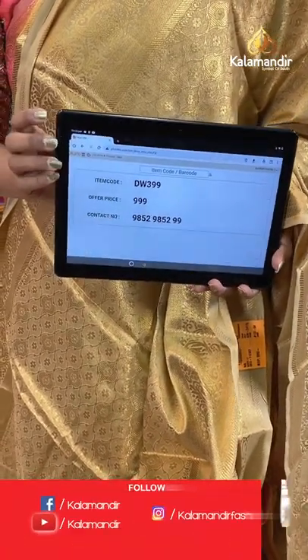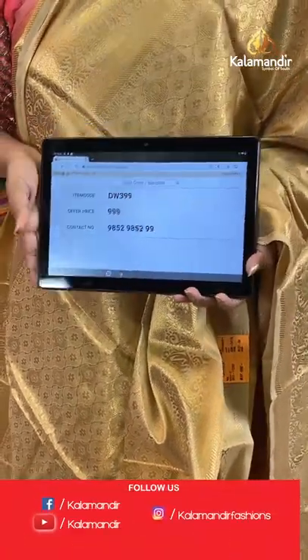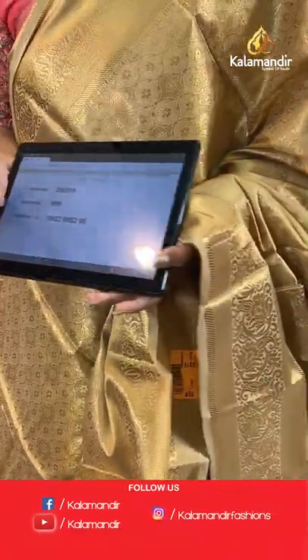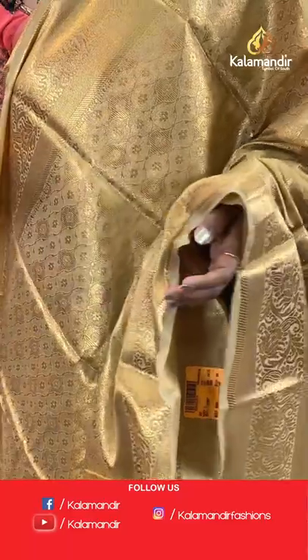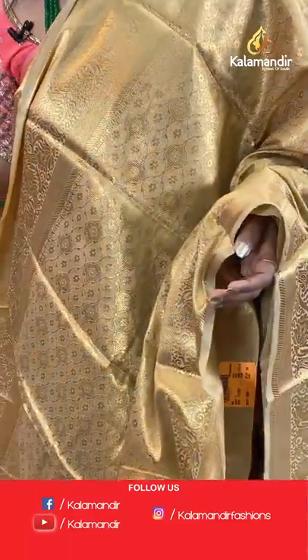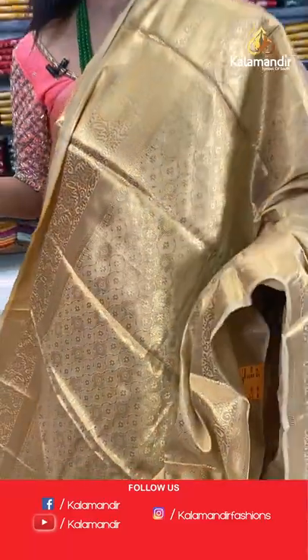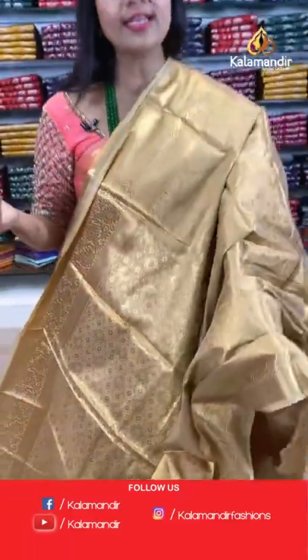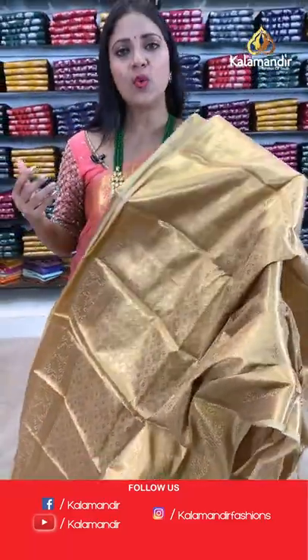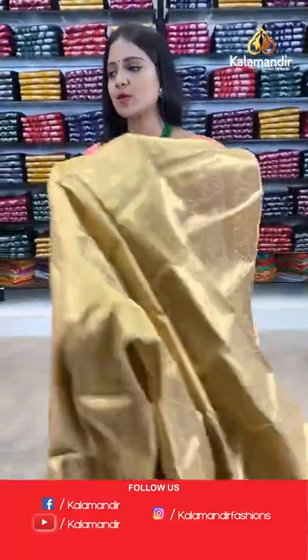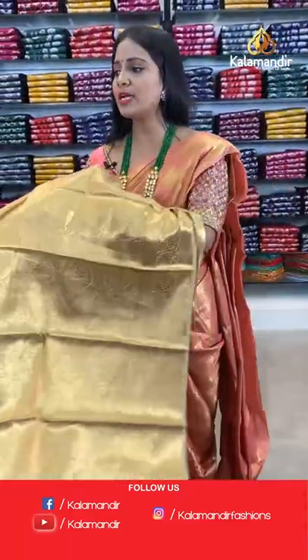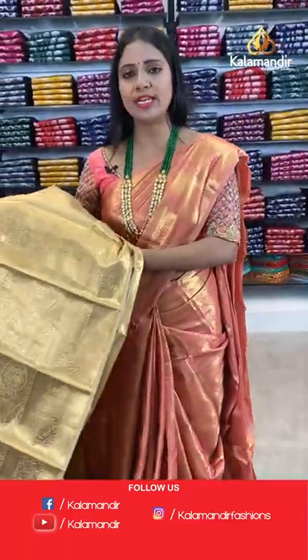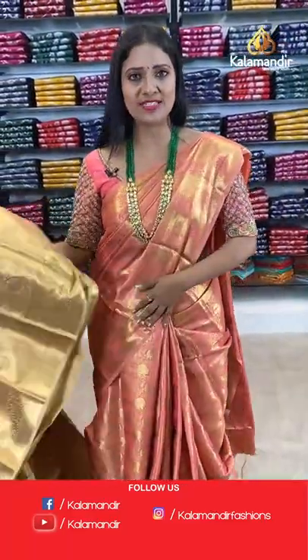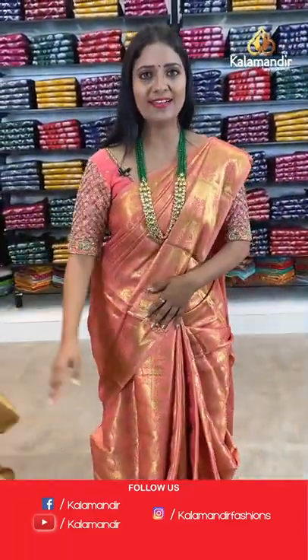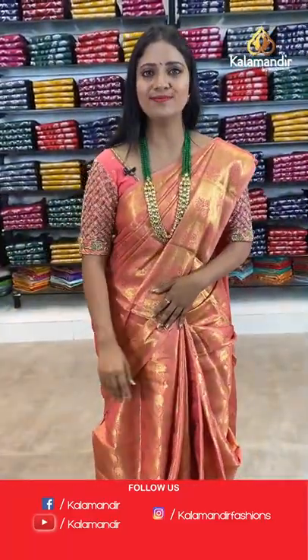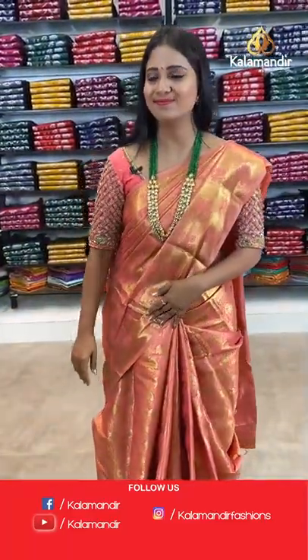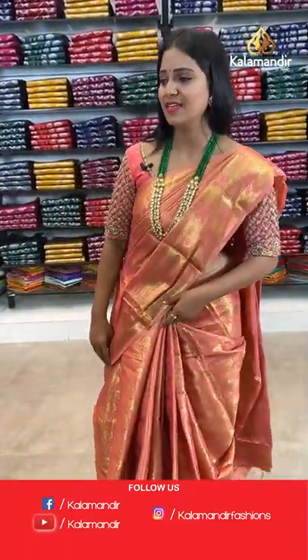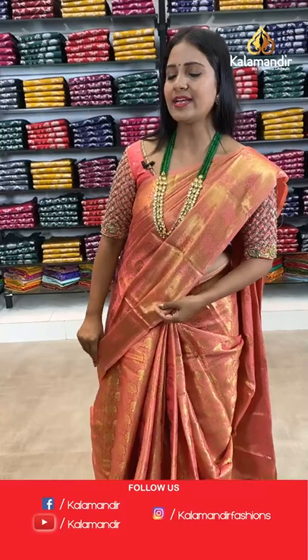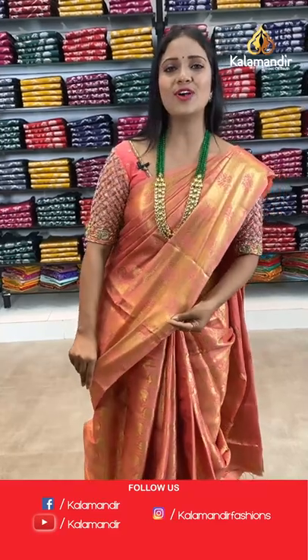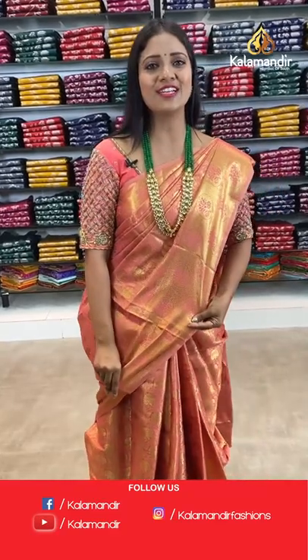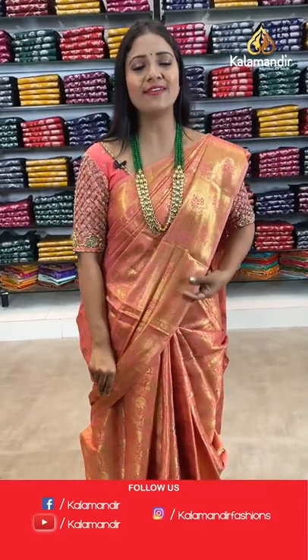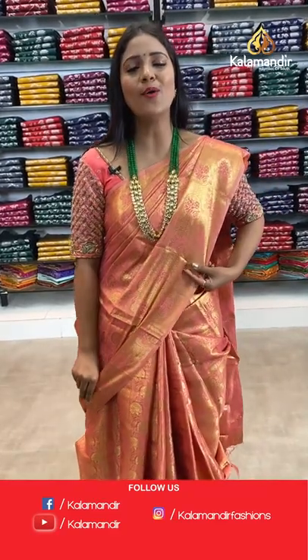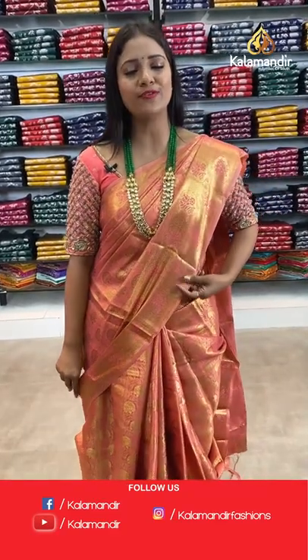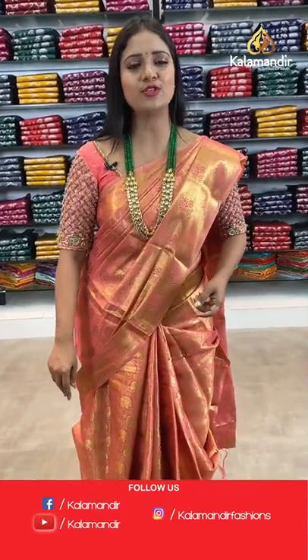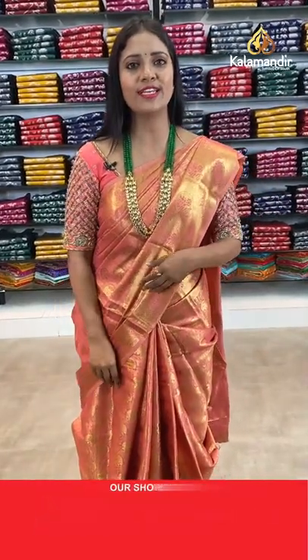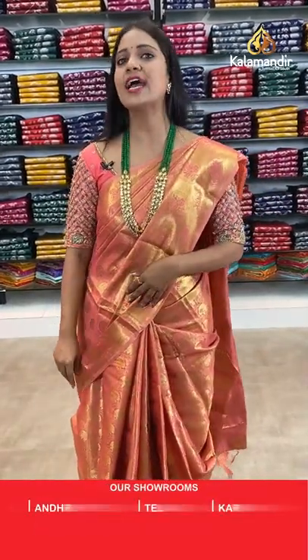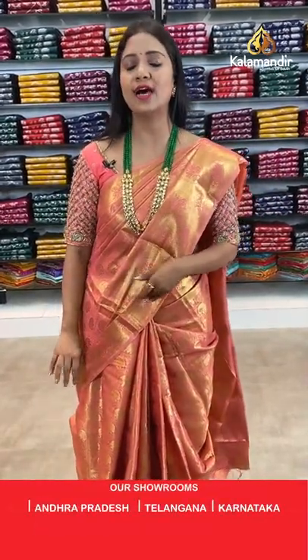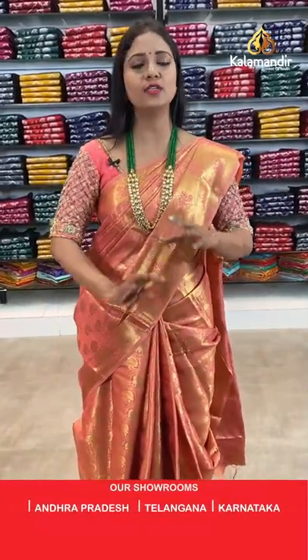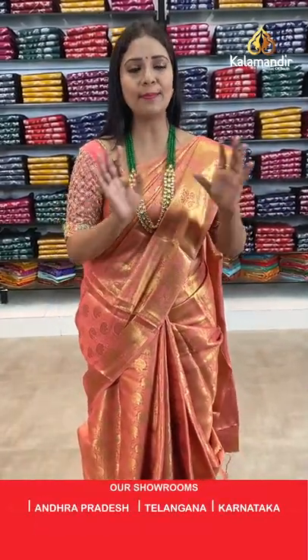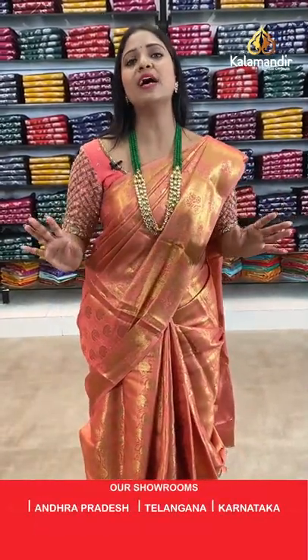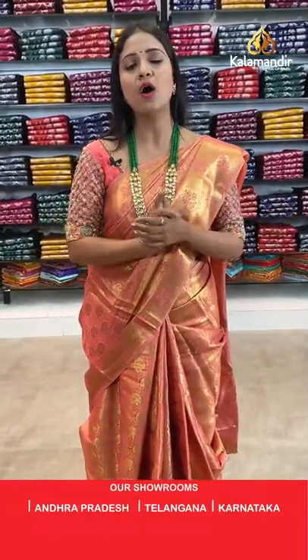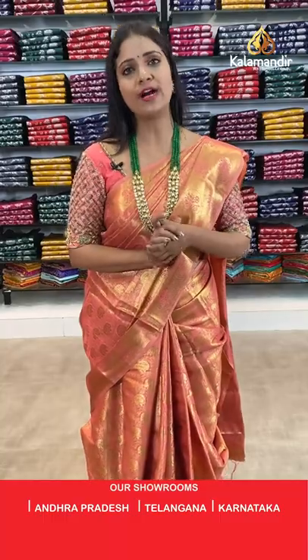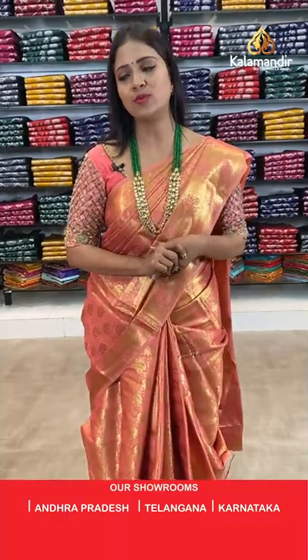Let's move on — it's going to be a combination saree now. Thanks for joining today's live video, hope all of you are enjoying it and happy with the offer as well.